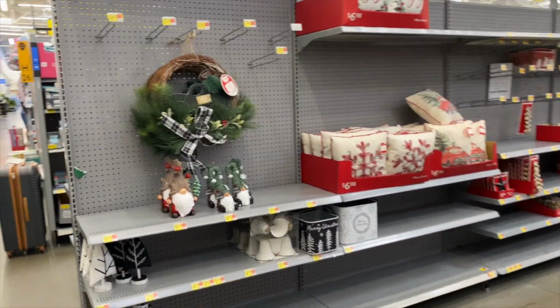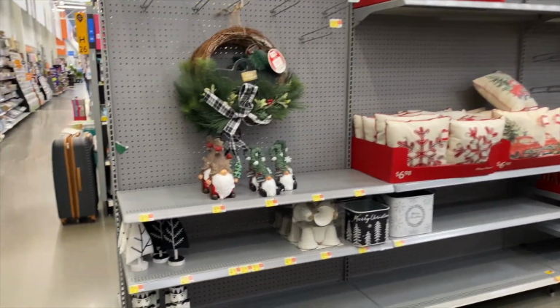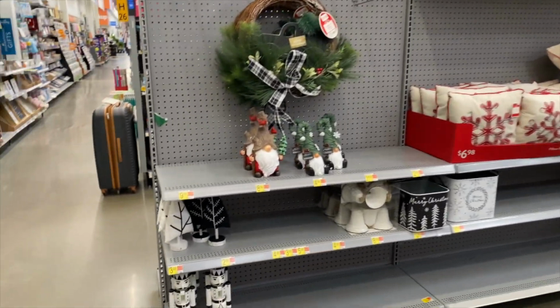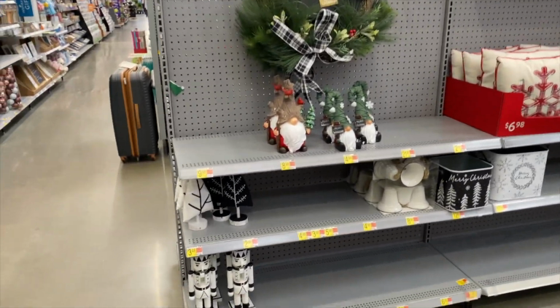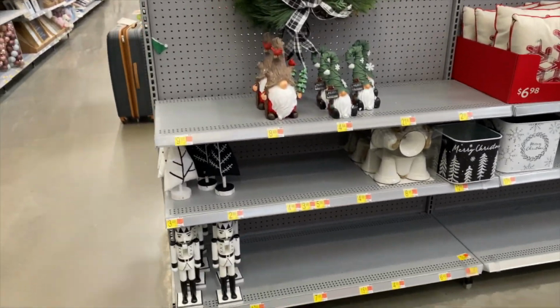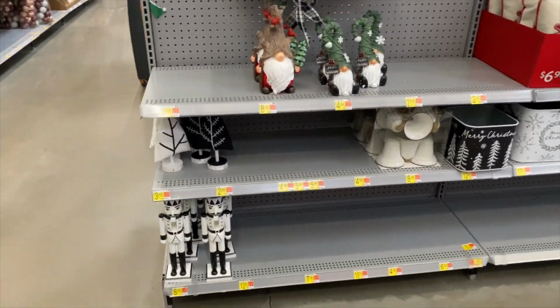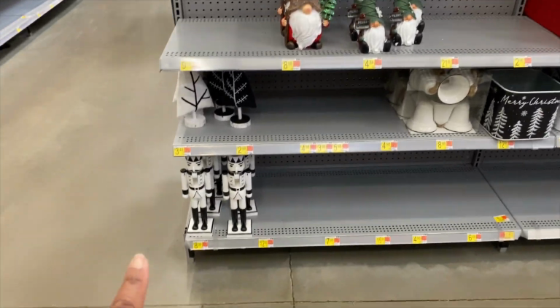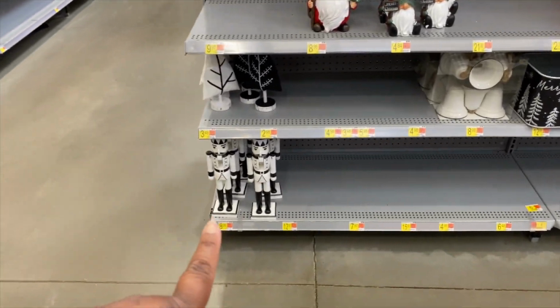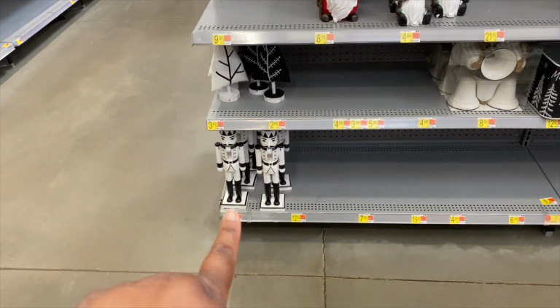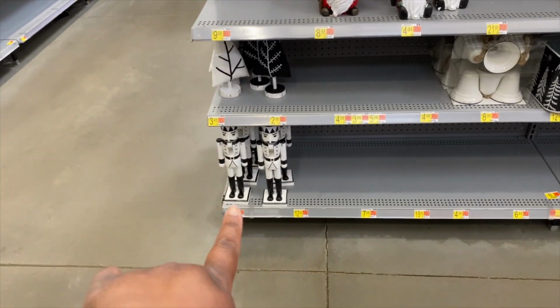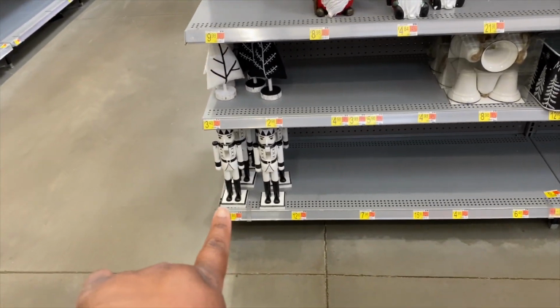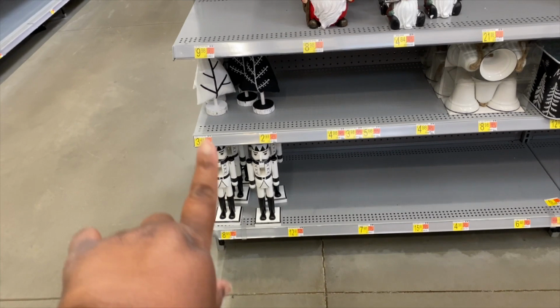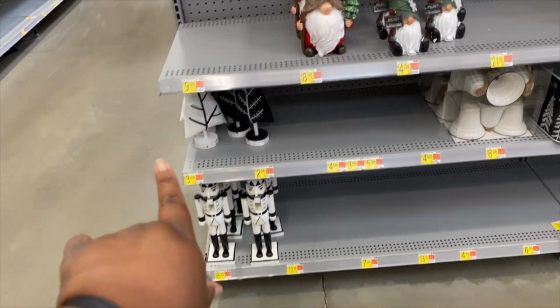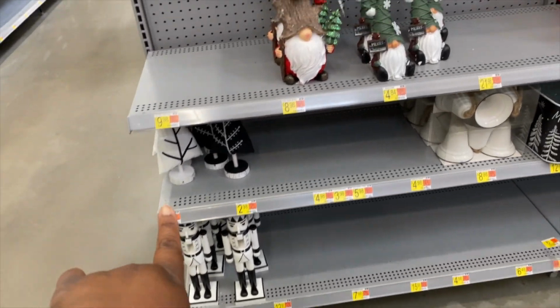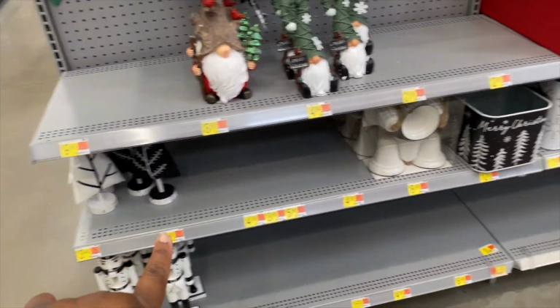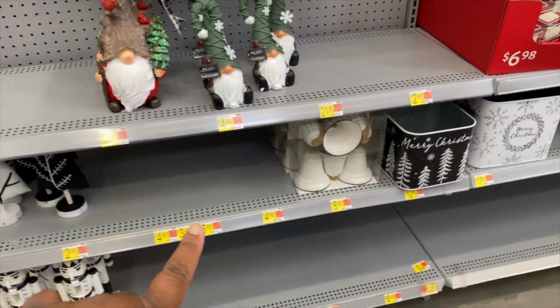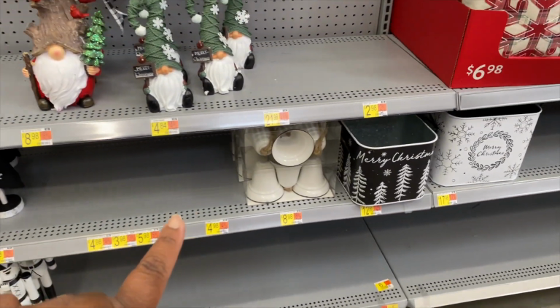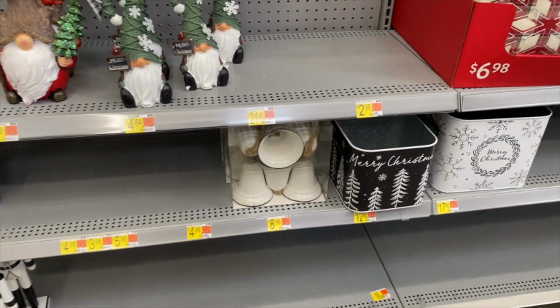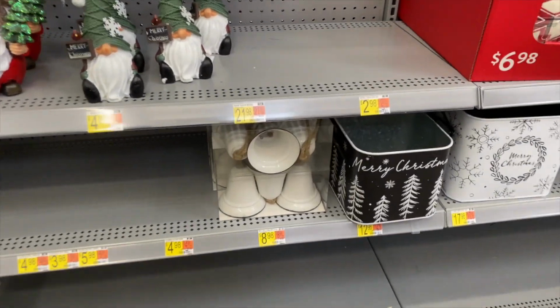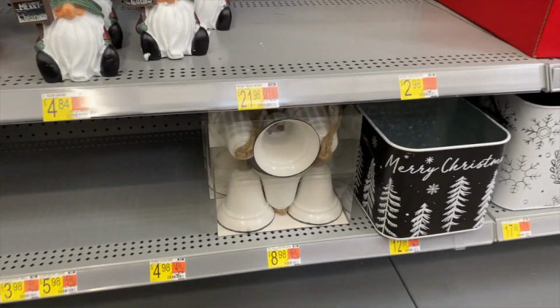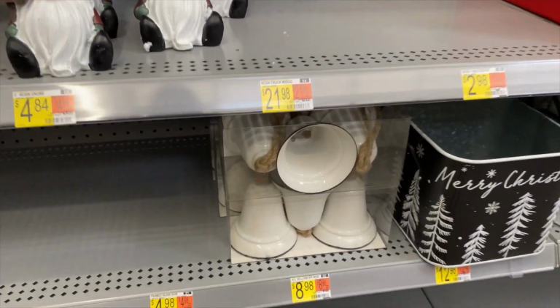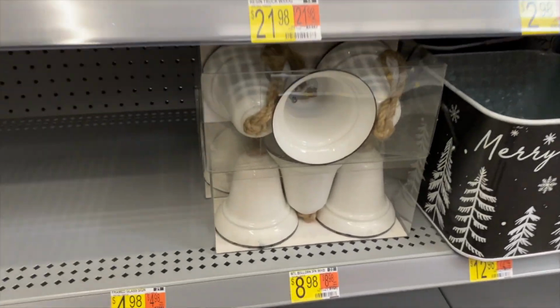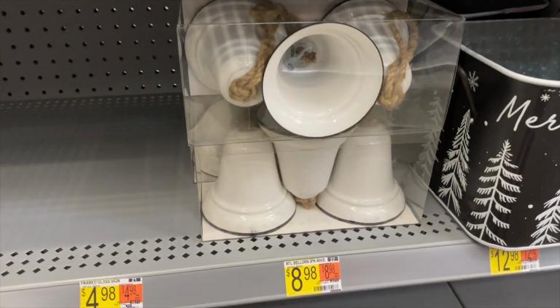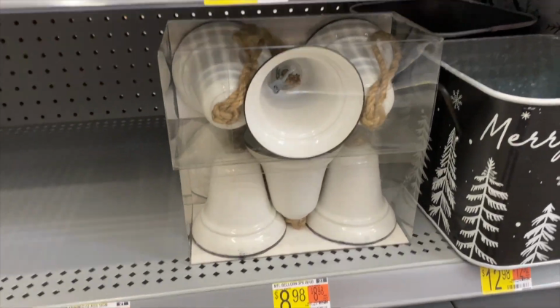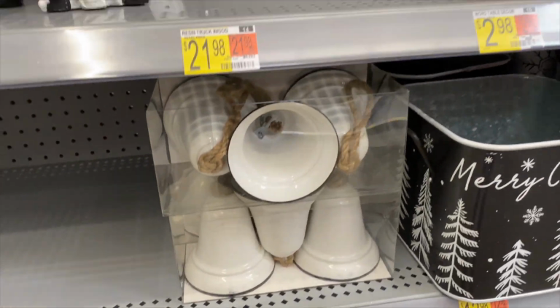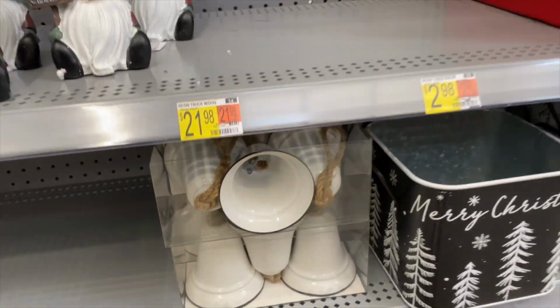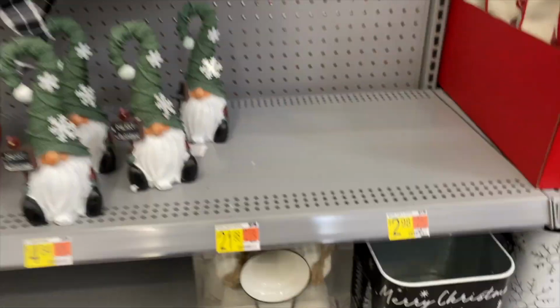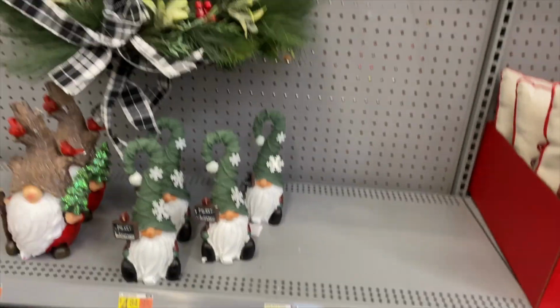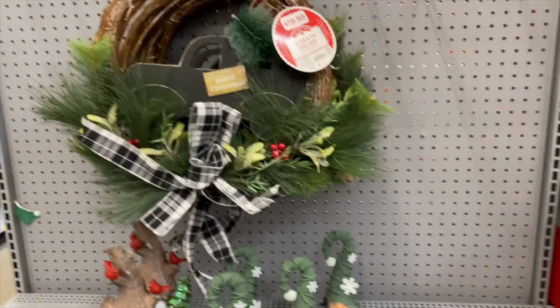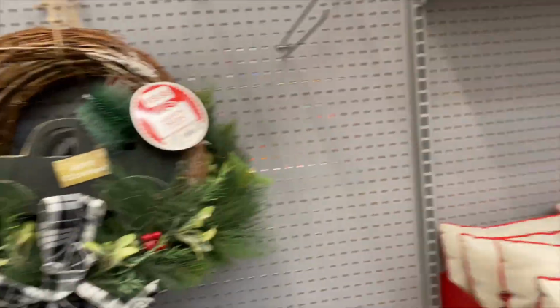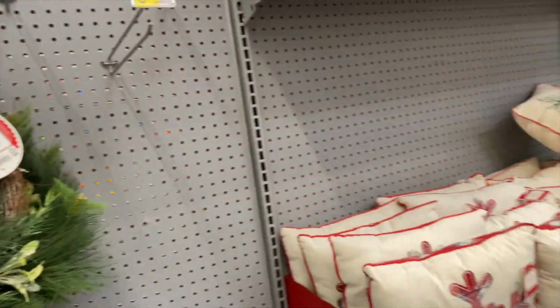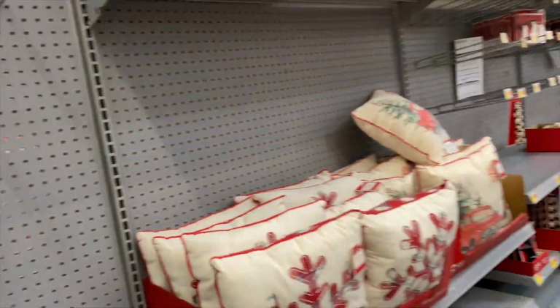Oh look at the gnomes! Oh I love the black and white nutcrackers and the black and white theme - I like those. Those little bells are cute. That's really cute.